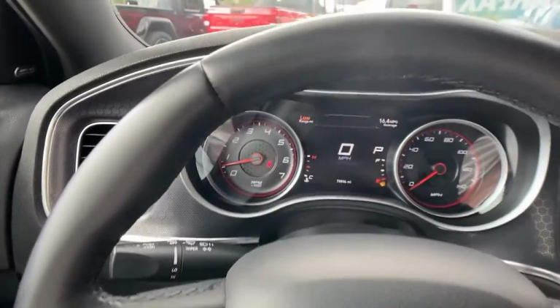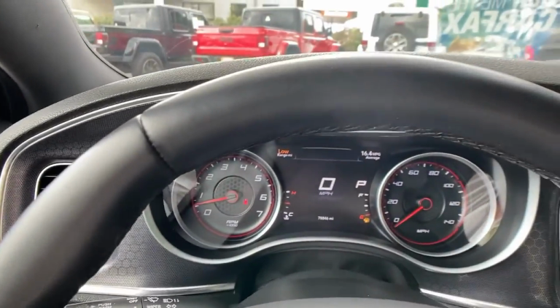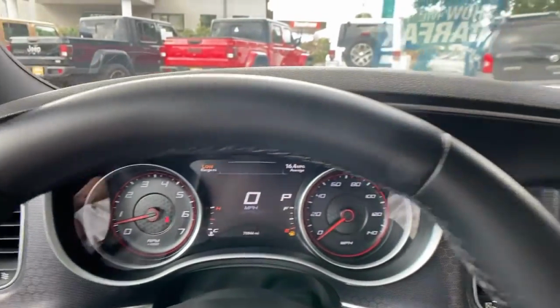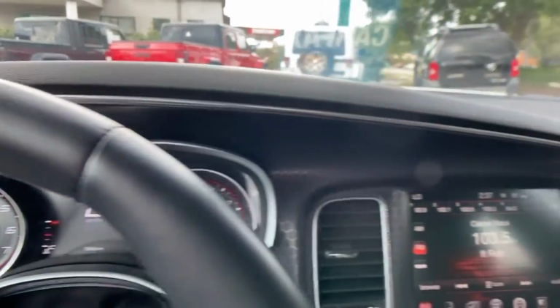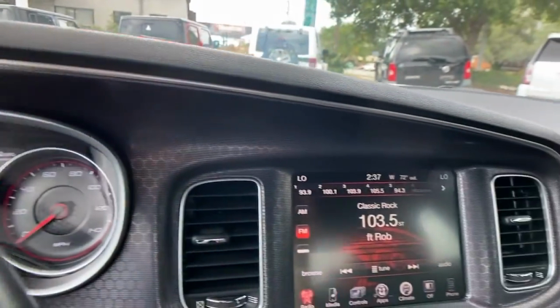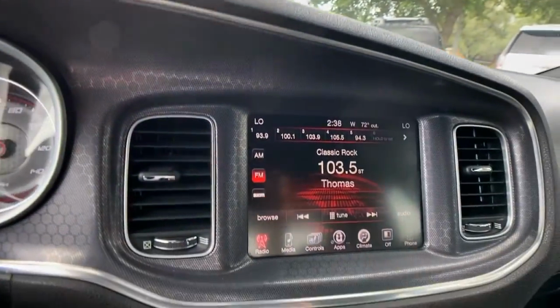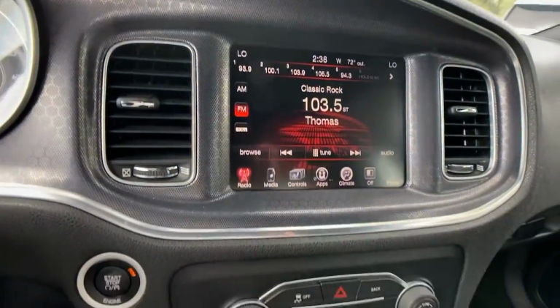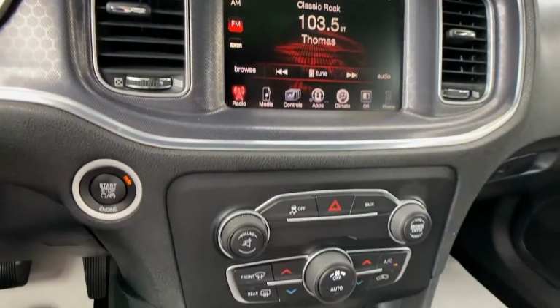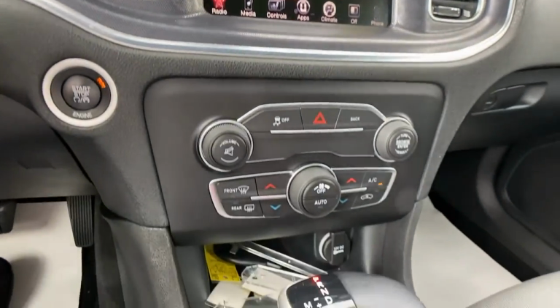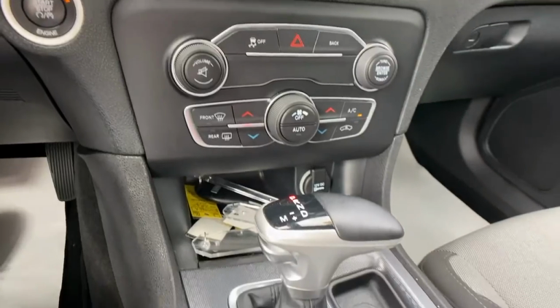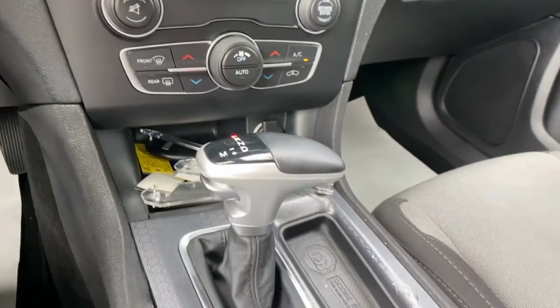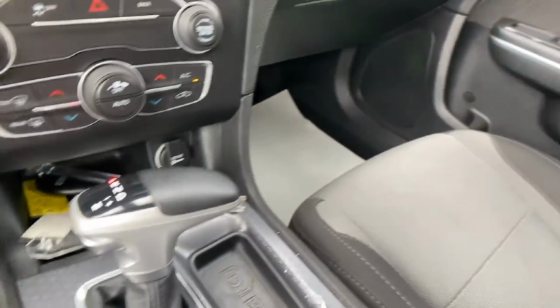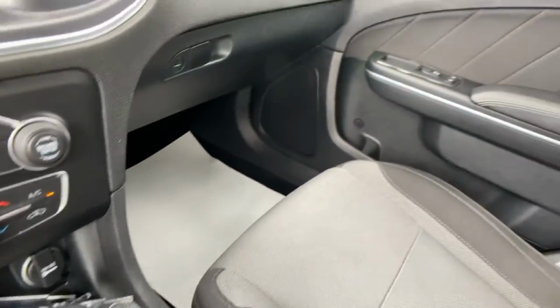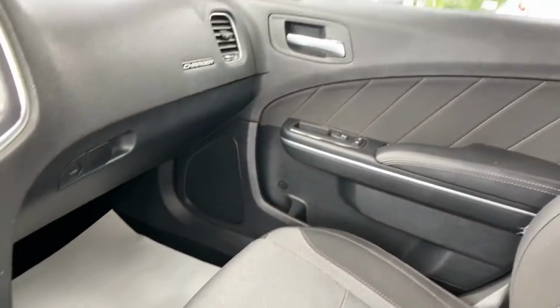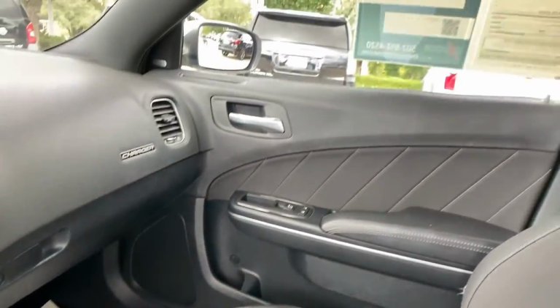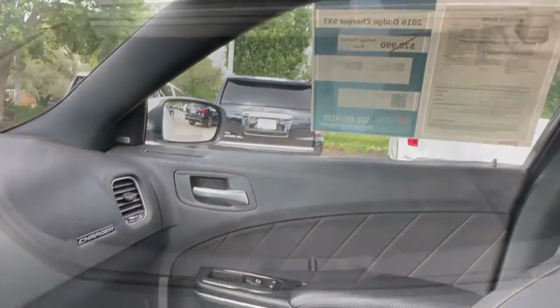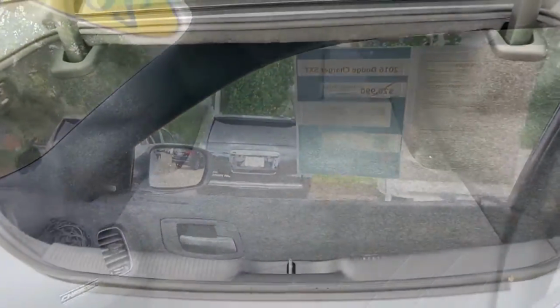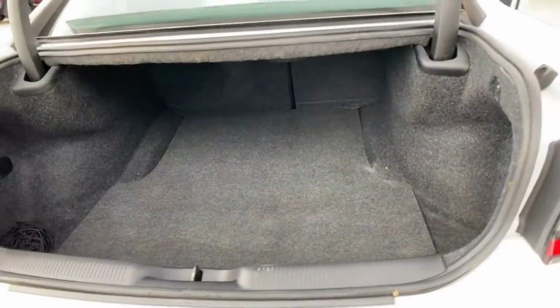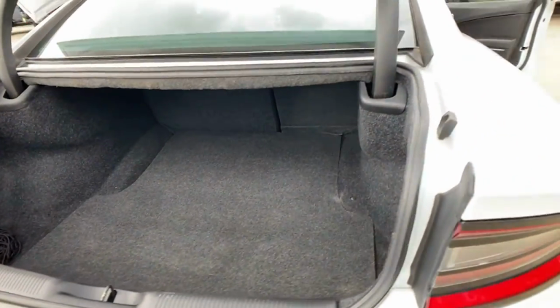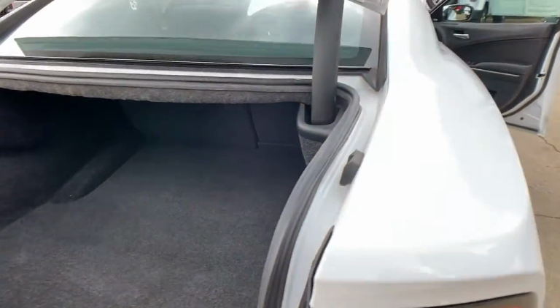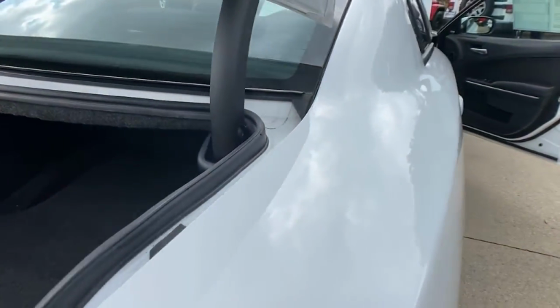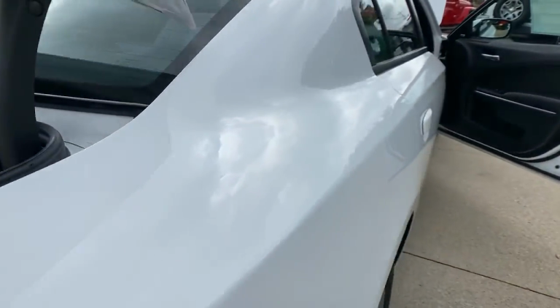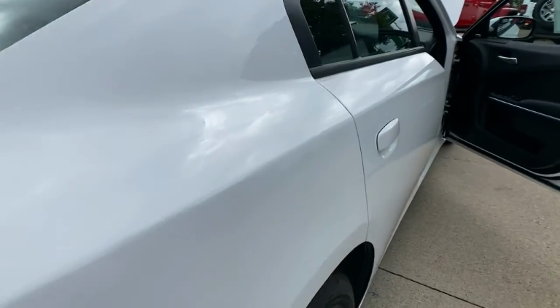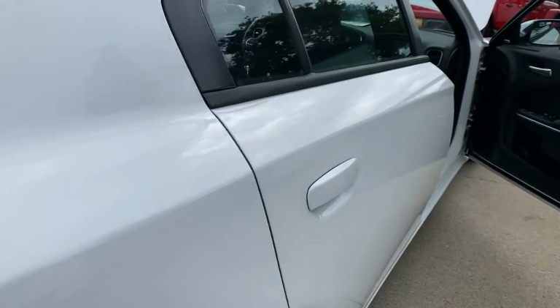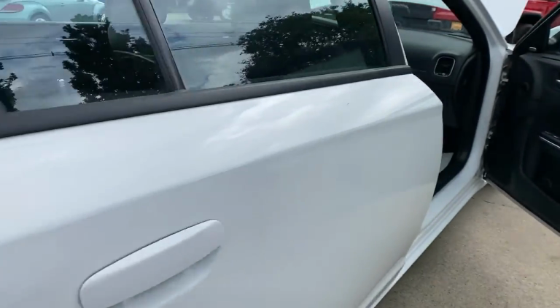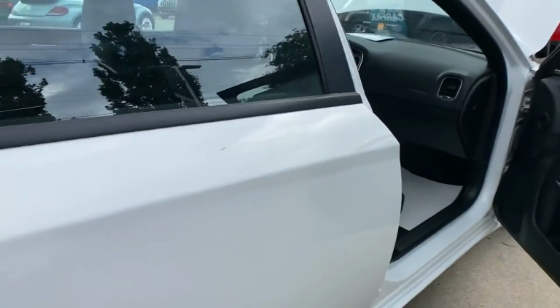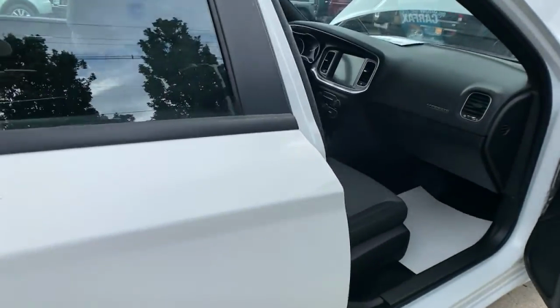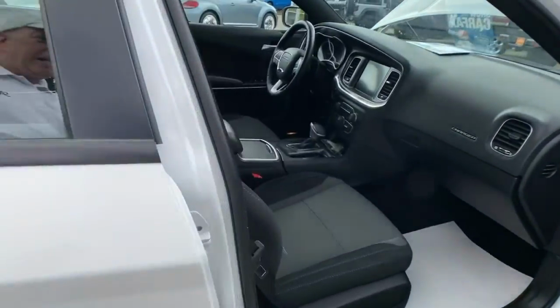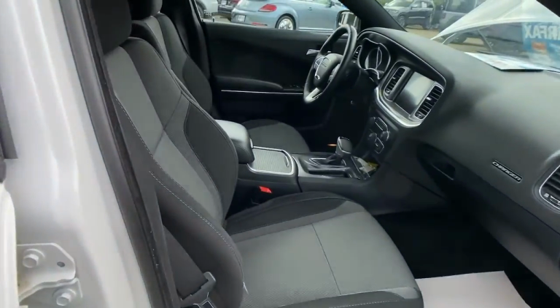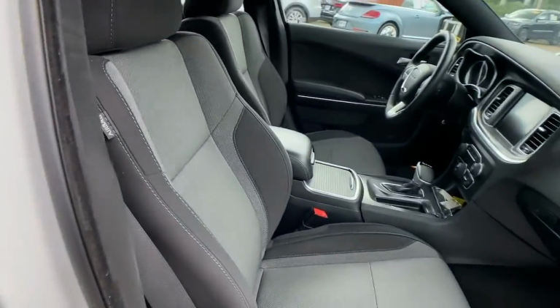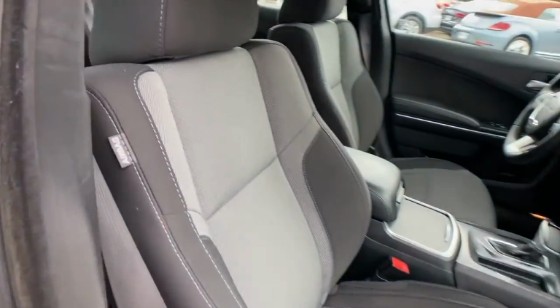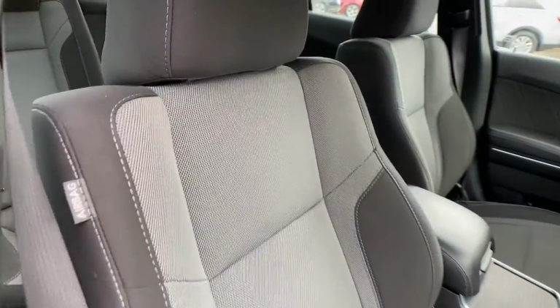Keyless entry, satellite radio, fog lamps, dual-zone AC, aluminum wheels, heated front seat, electronic stability control, power driver seat, Bluetooth connection, traction control.